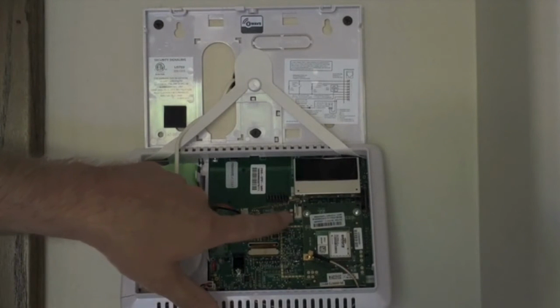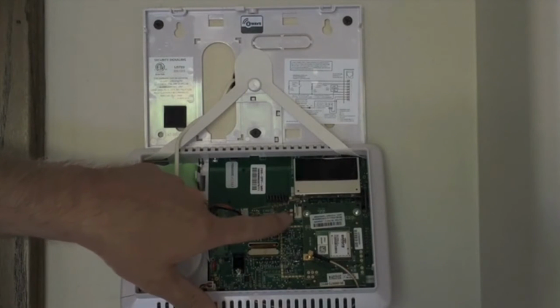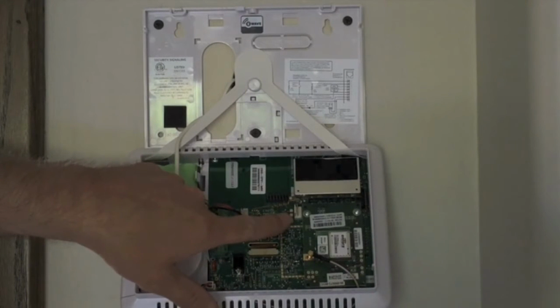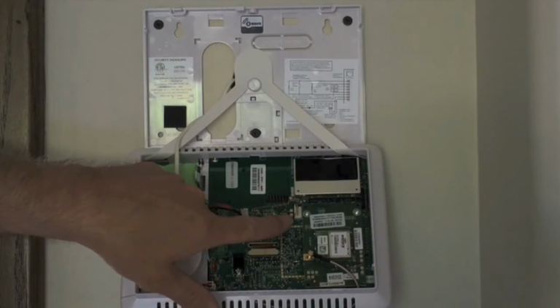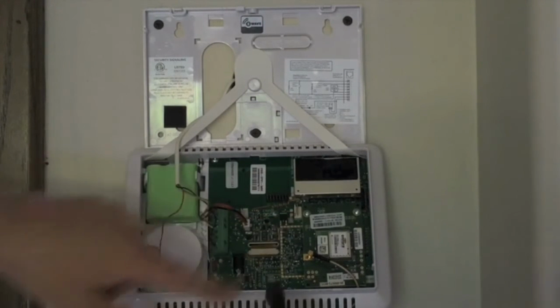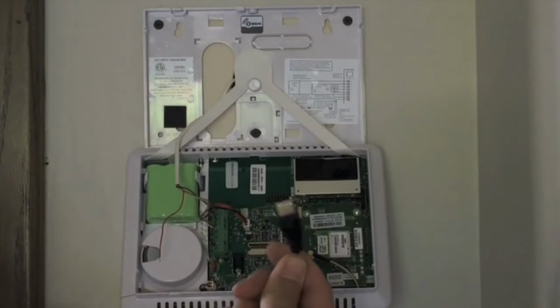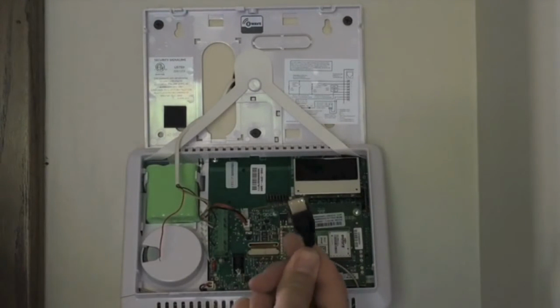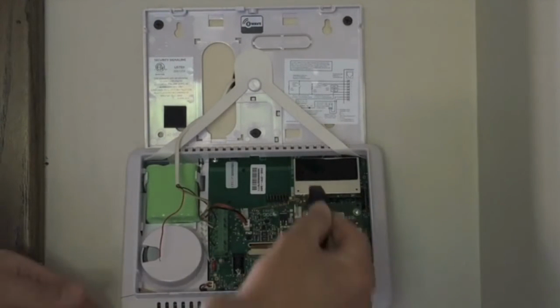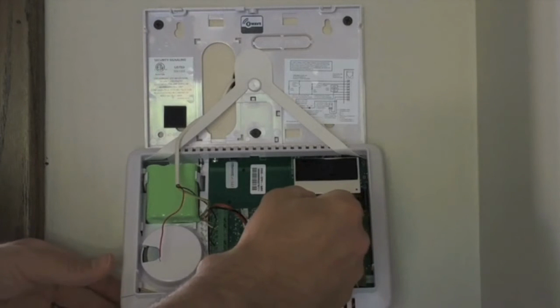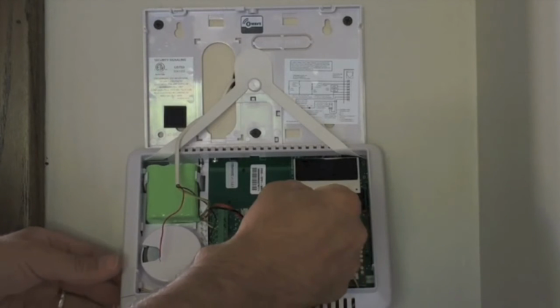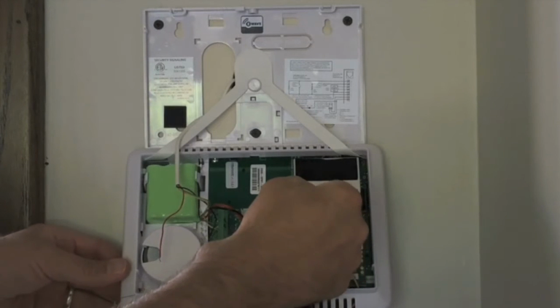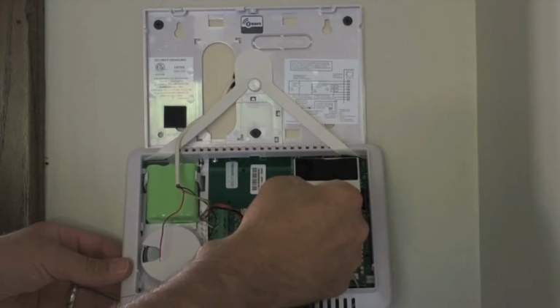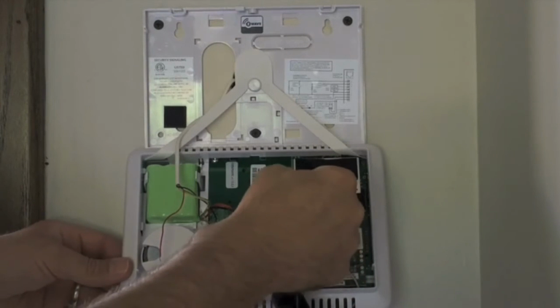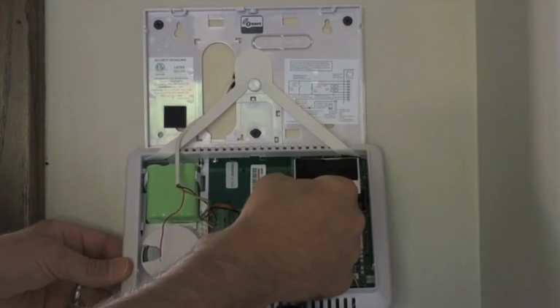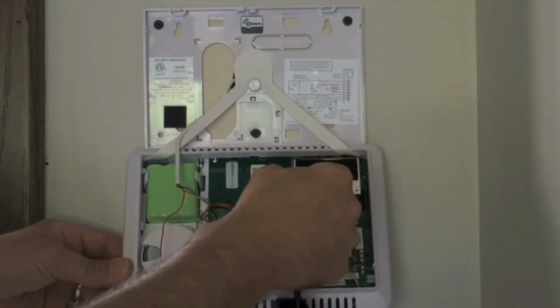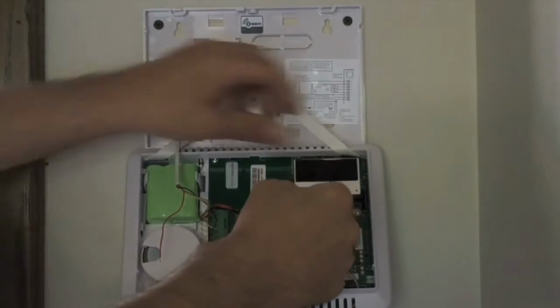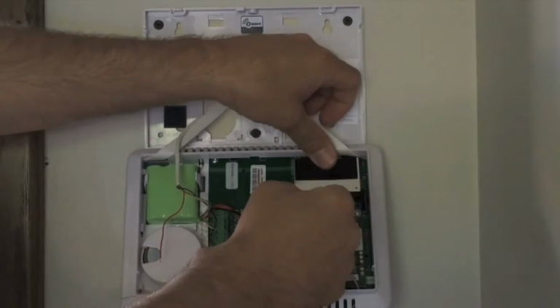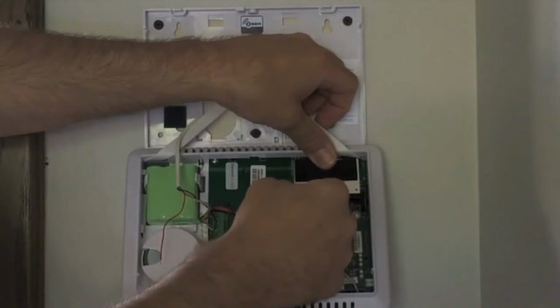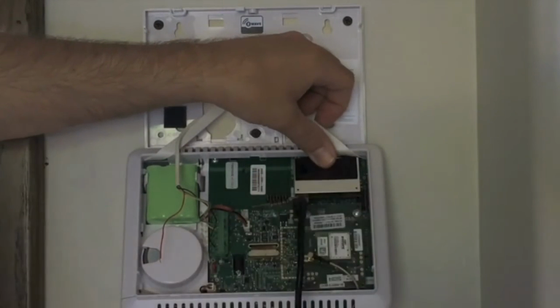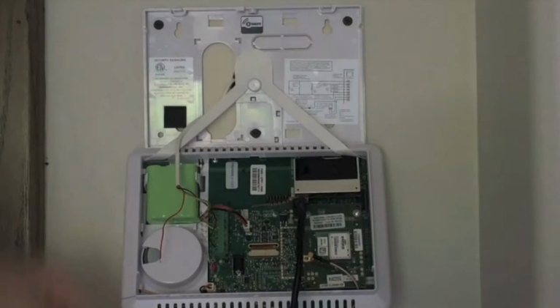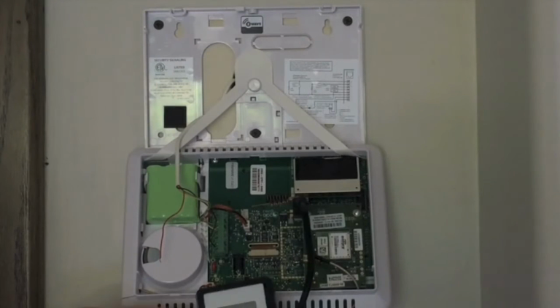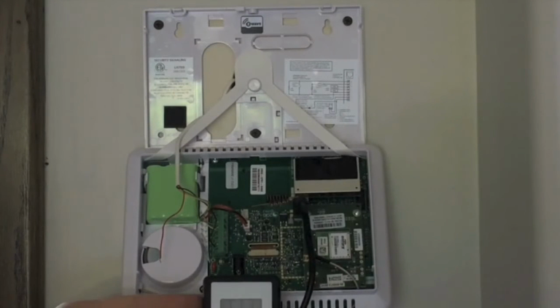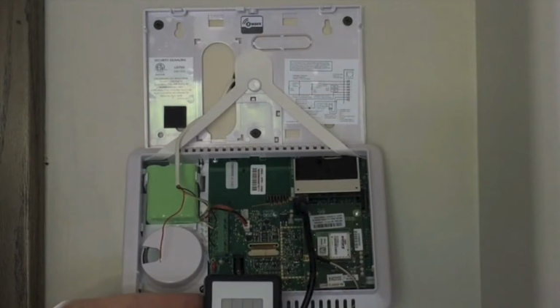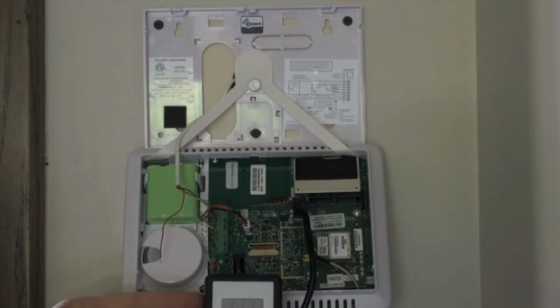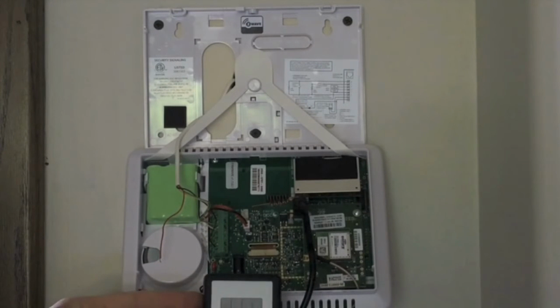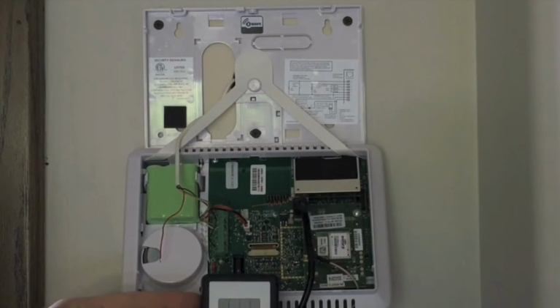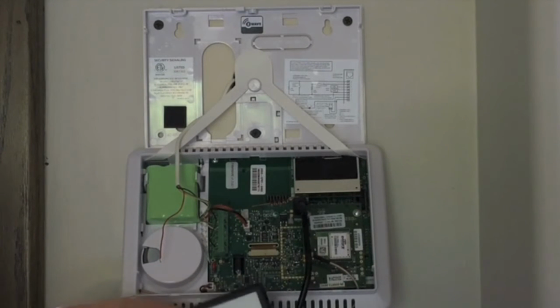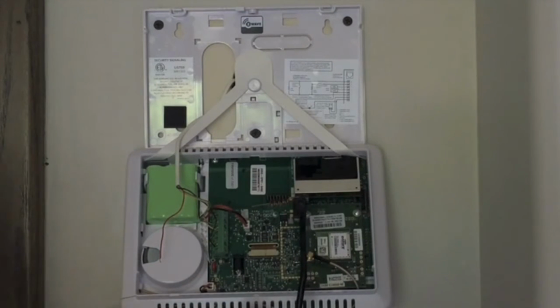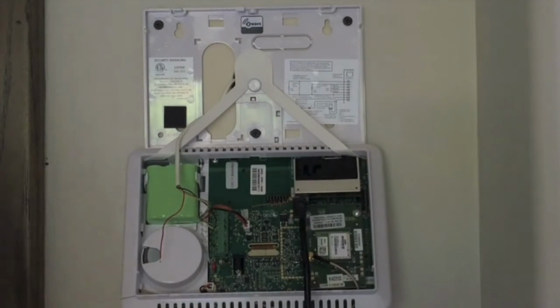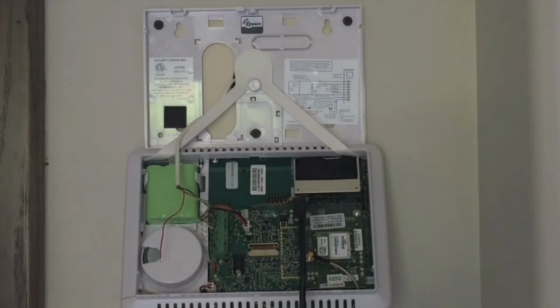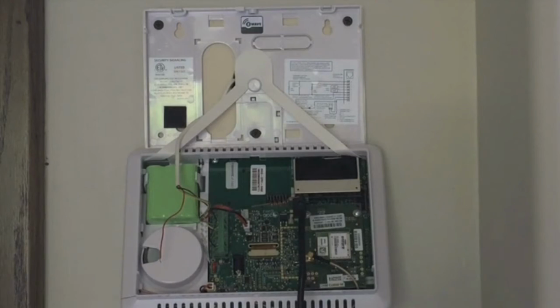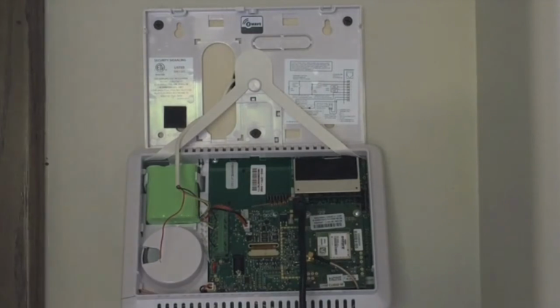Here is where you connect the 2GIG updater. There are four pins right next to the panel's cellular device. Just plug it in like so. It's okay if the updater hangs there — it doesn't weigh very much, so don't worry about tension on the pins.